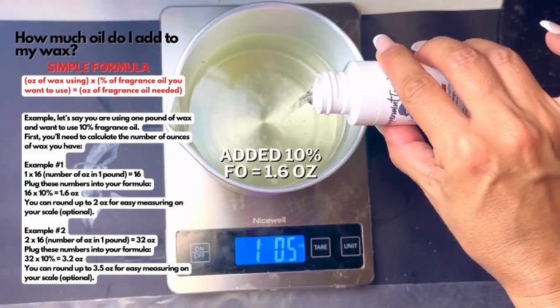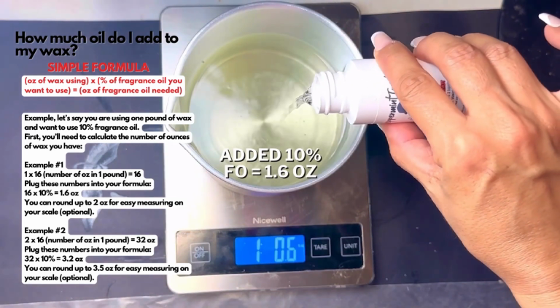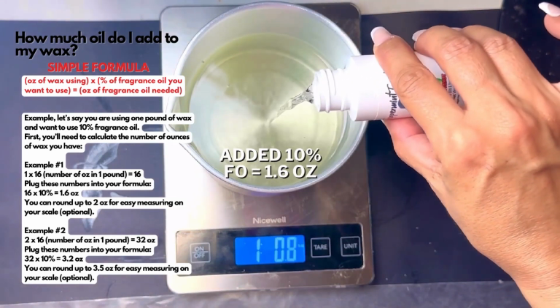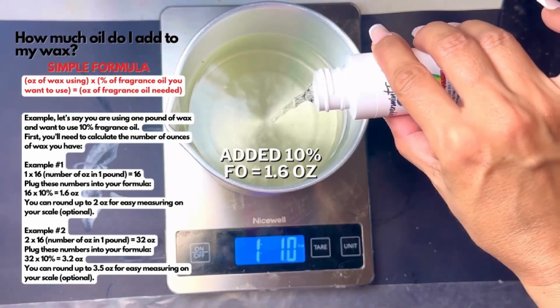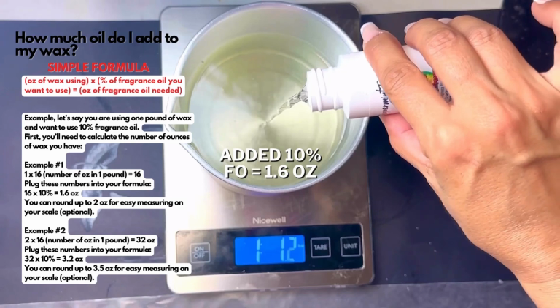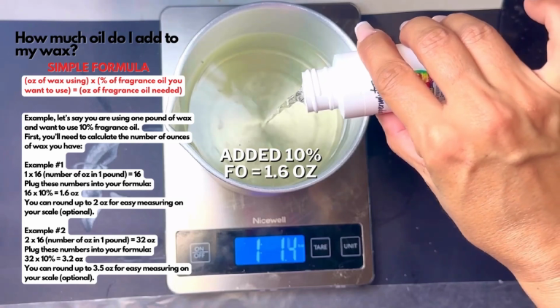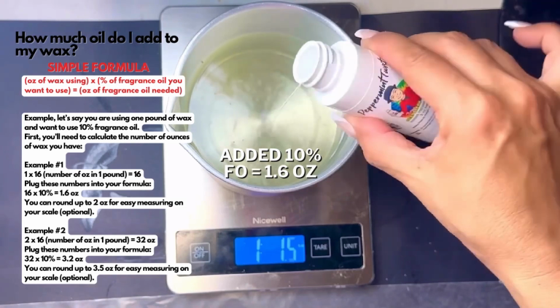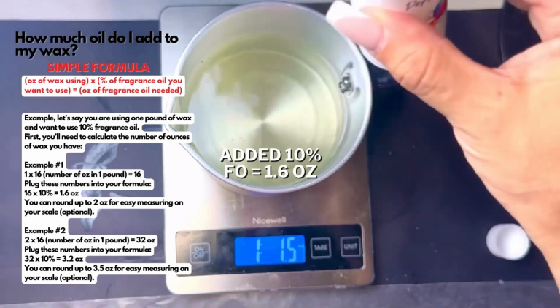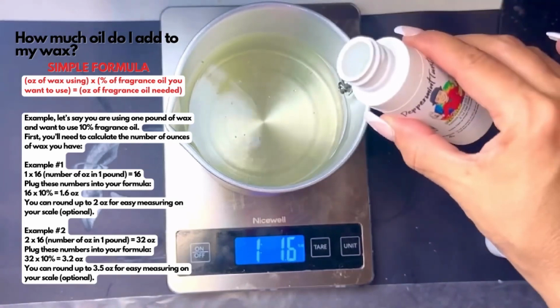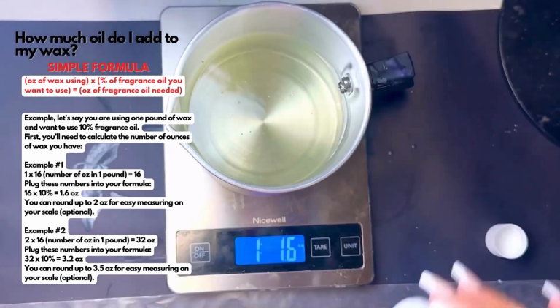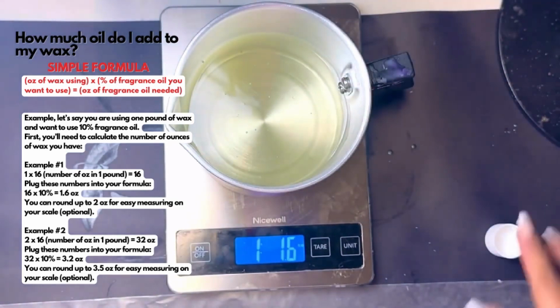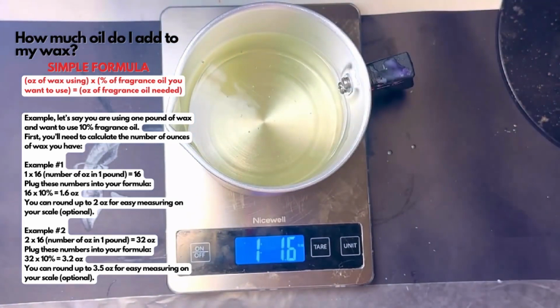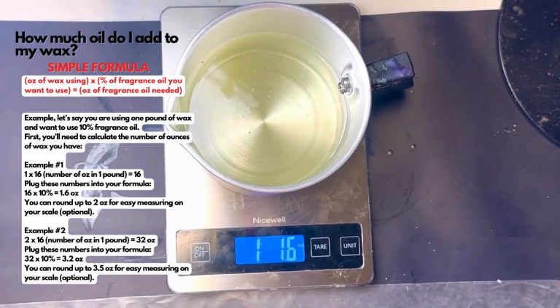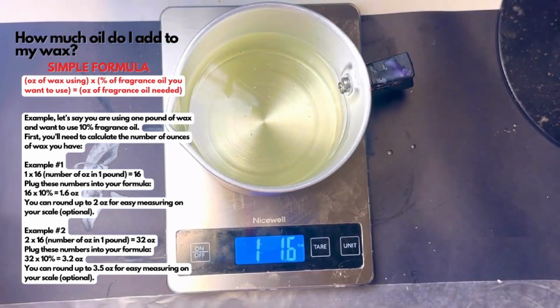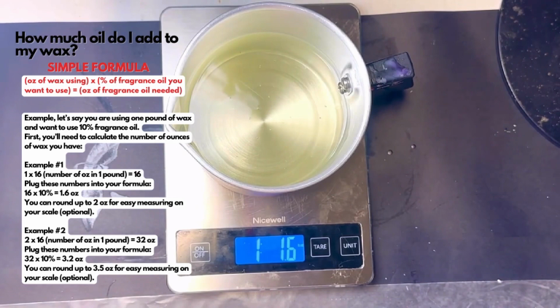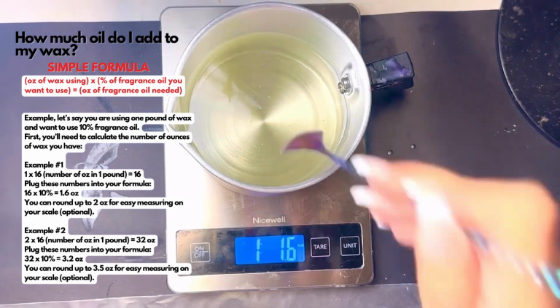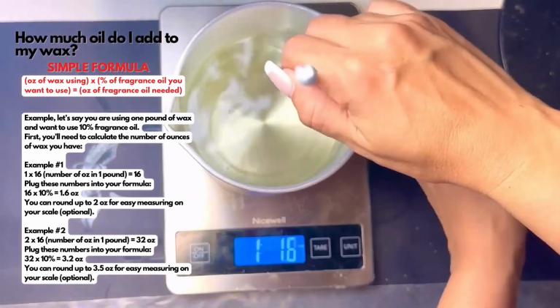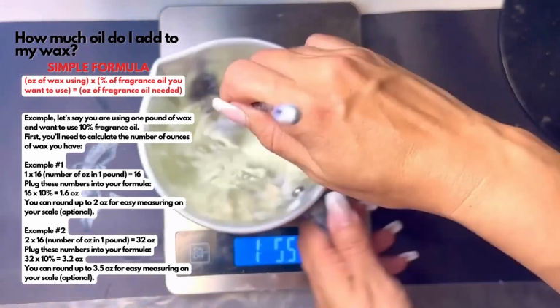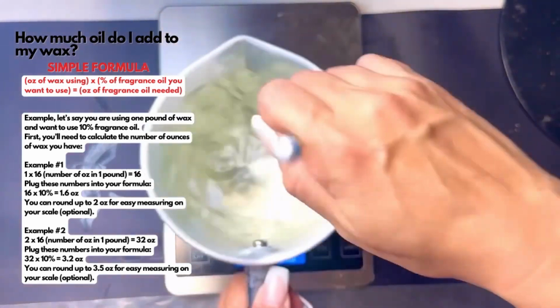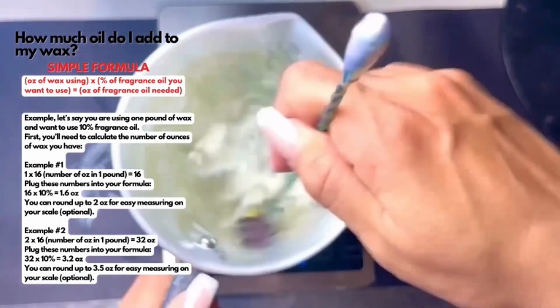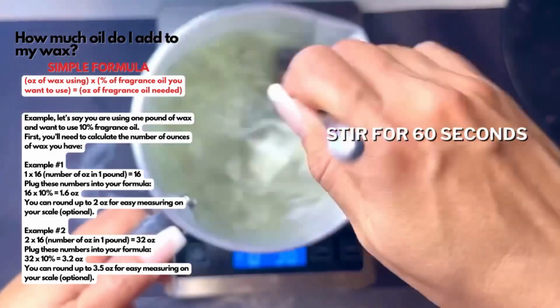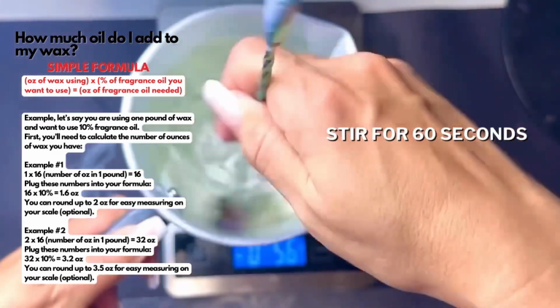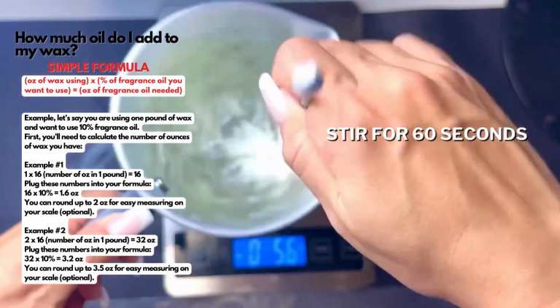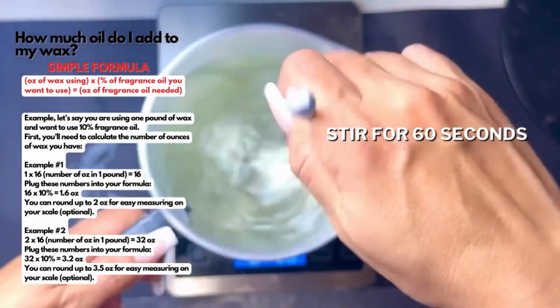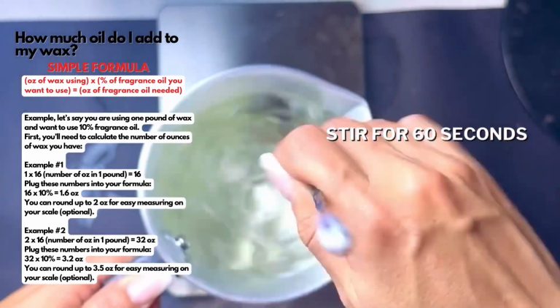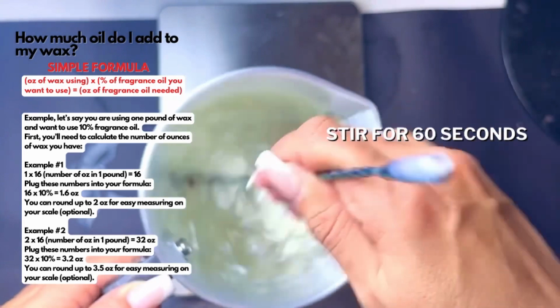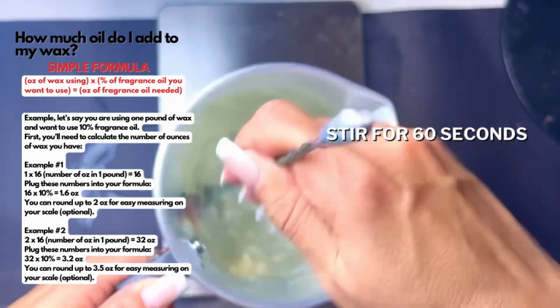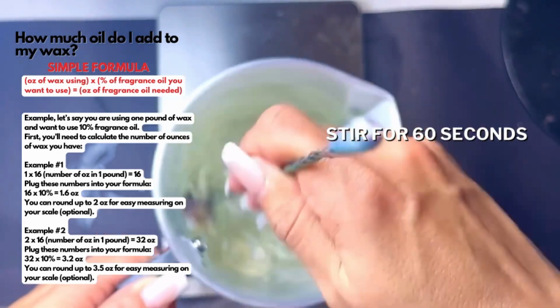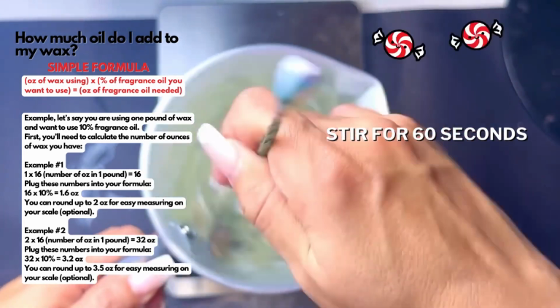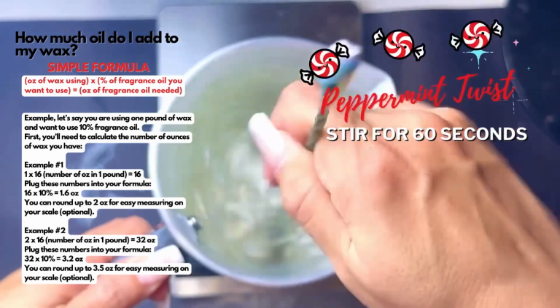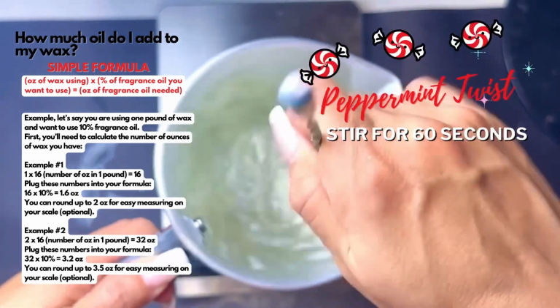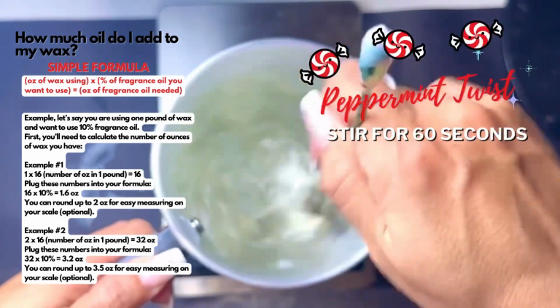You can pause the screen to take a screenshot of how much oil to add to your wax — there's a simple formula with examples on the left-hand side. Then take your pitch pour and stir very well for 60 seconds. I'm using Peppermint Twist fragrance oil from Stay Fresh with Peanut.